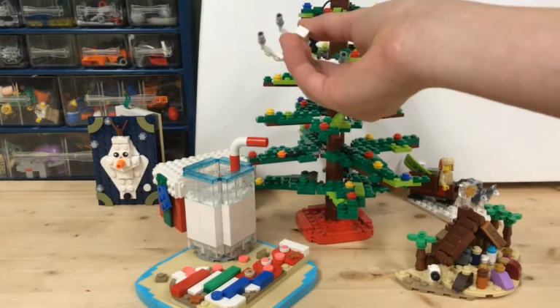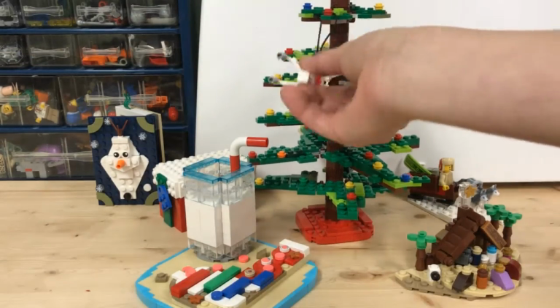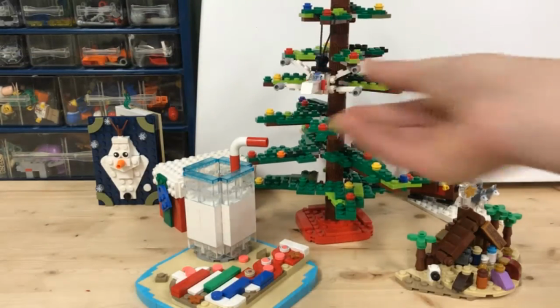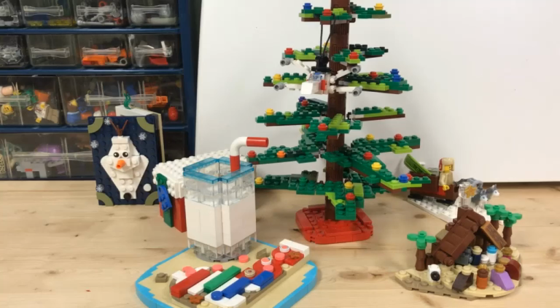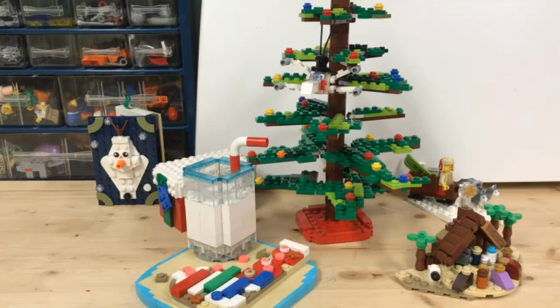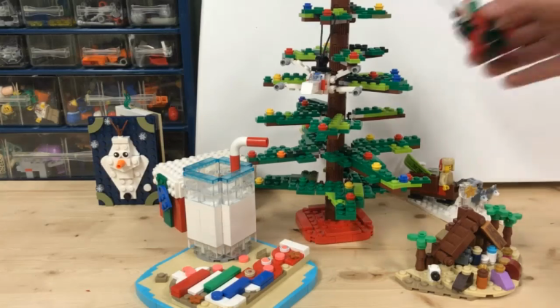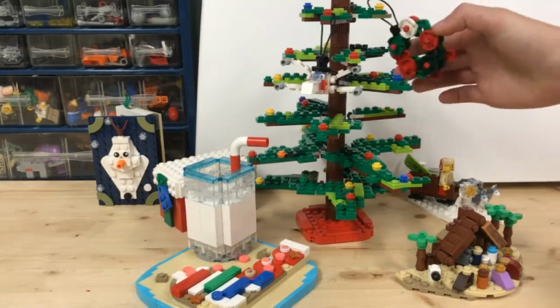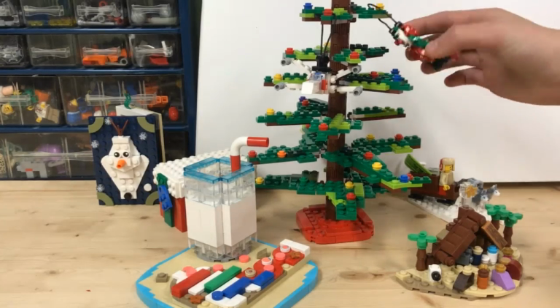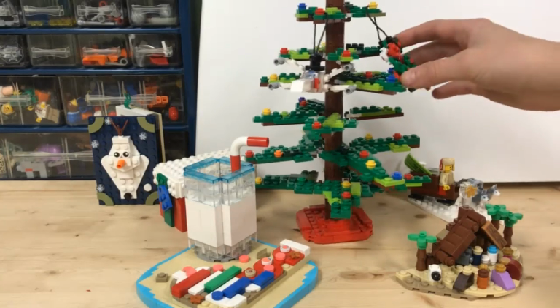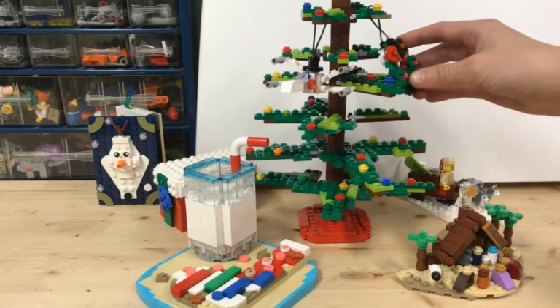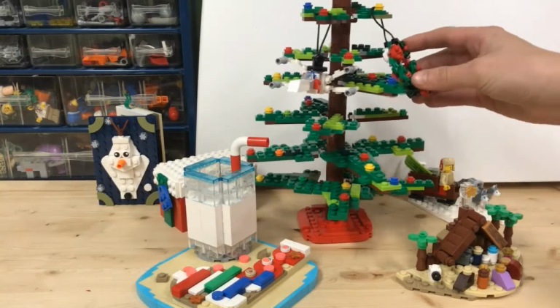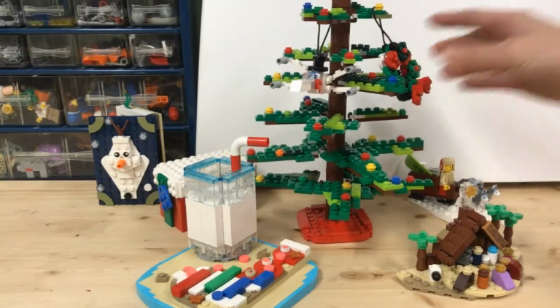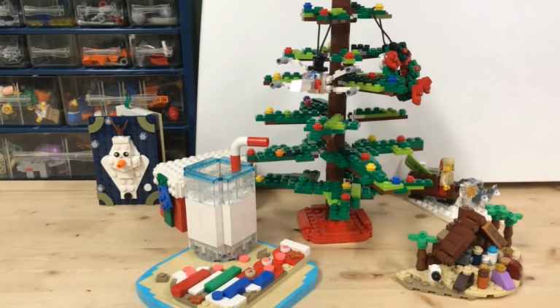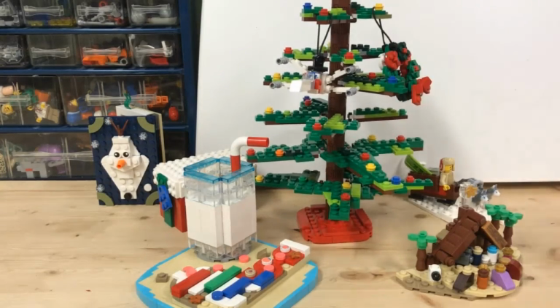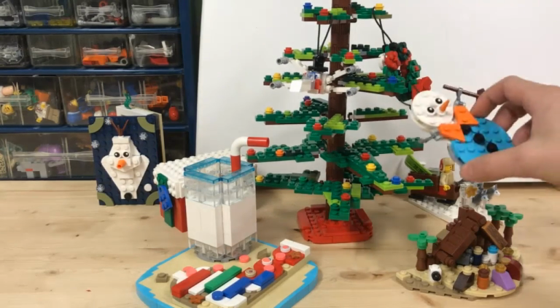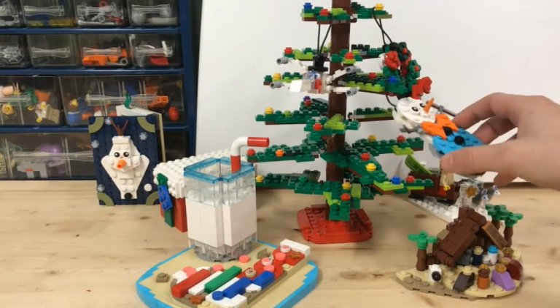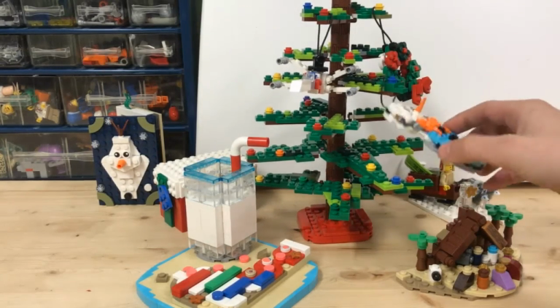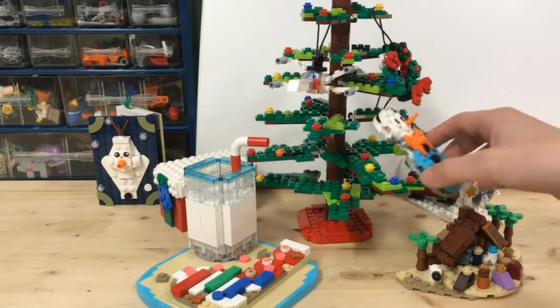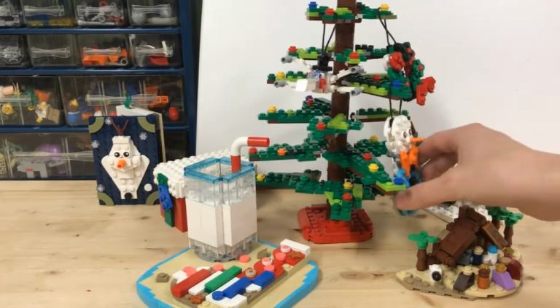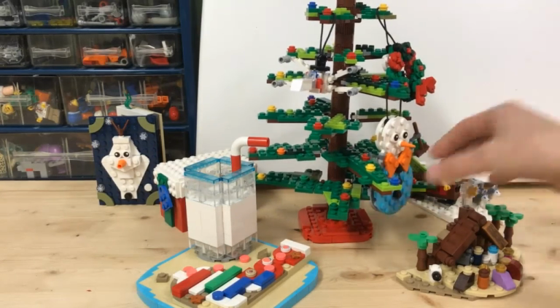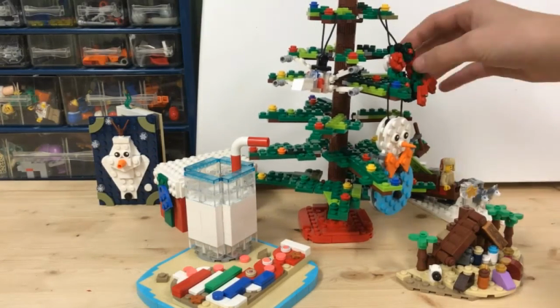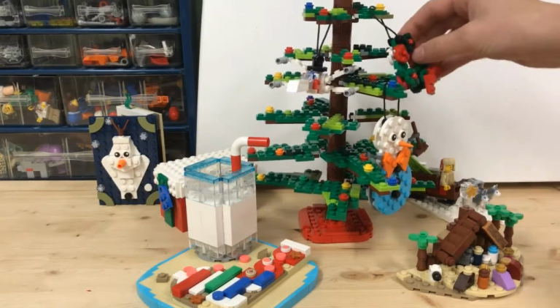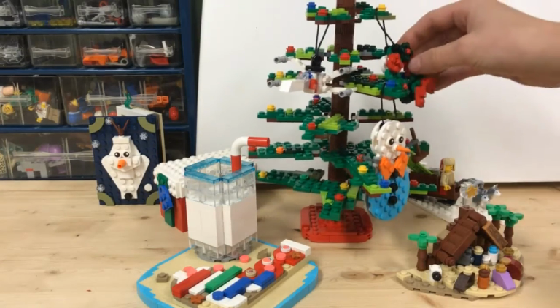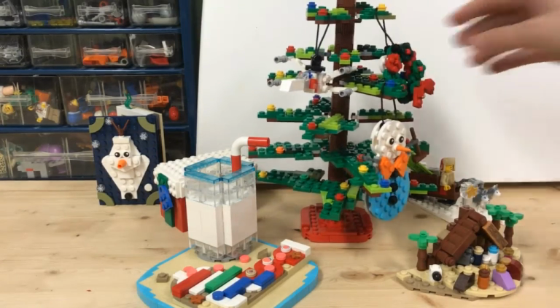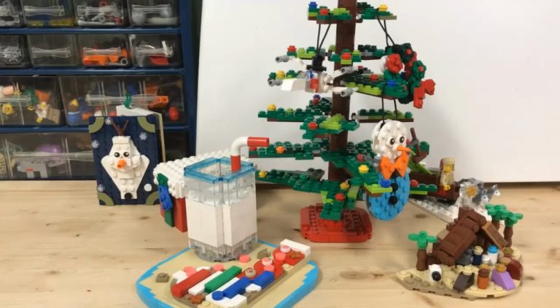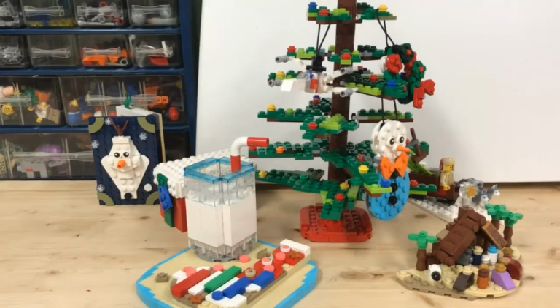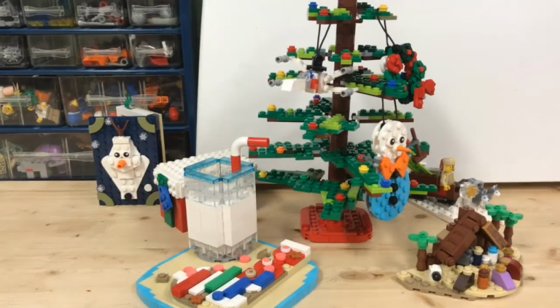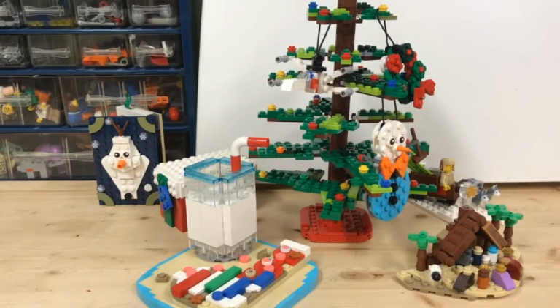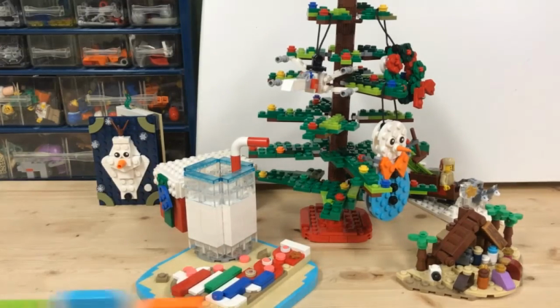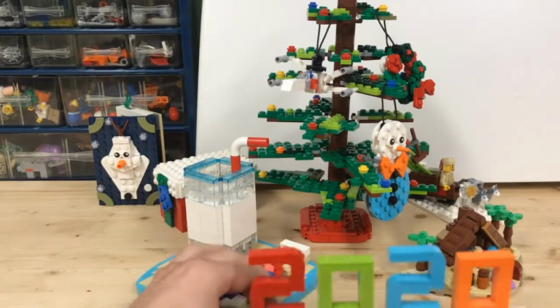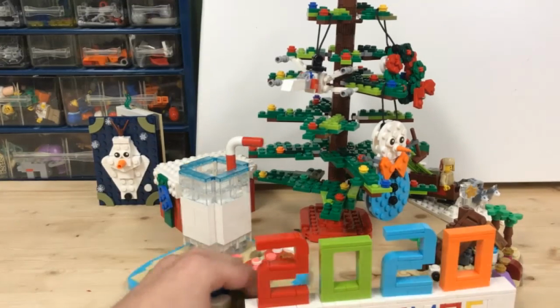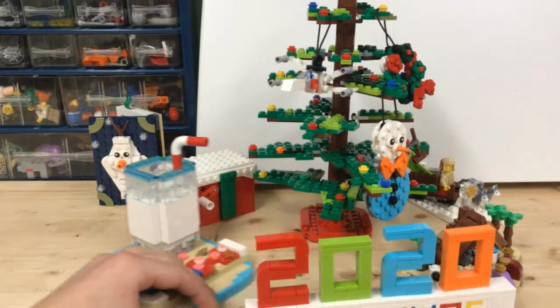On days 9, 10, and 11 was some ornaments for your tree. And finally today was this 2020 Christmas sign.